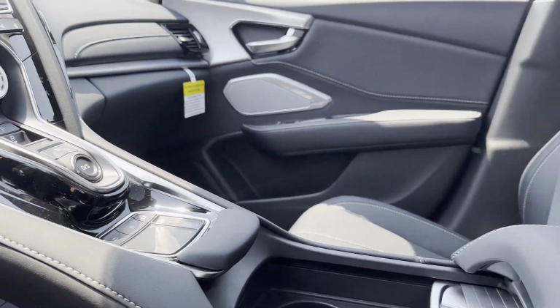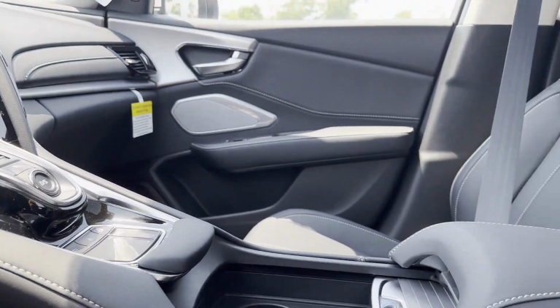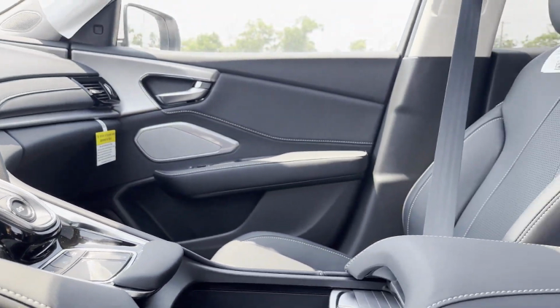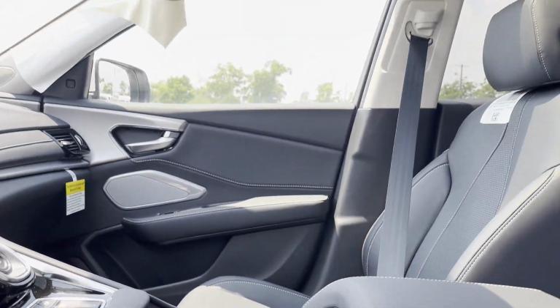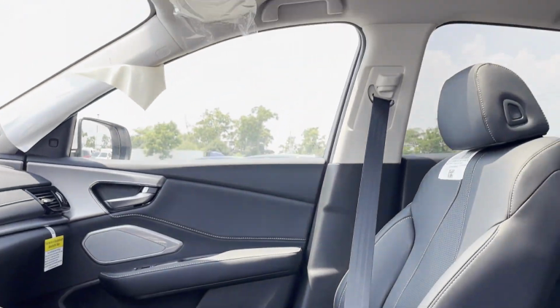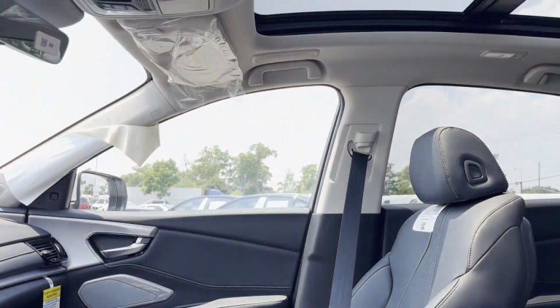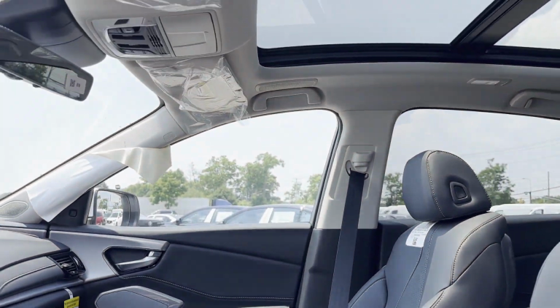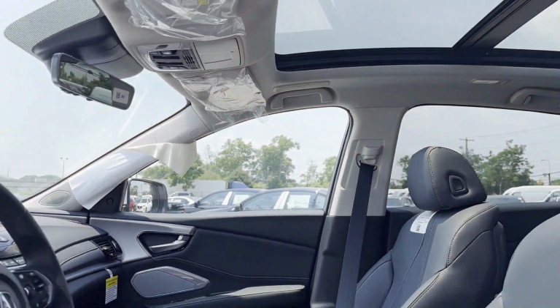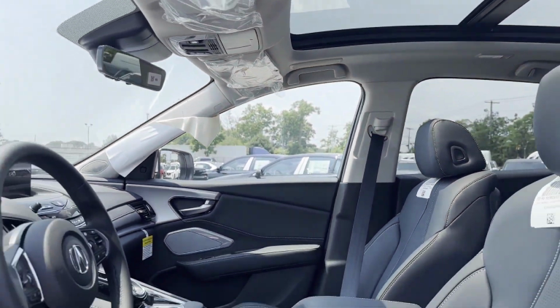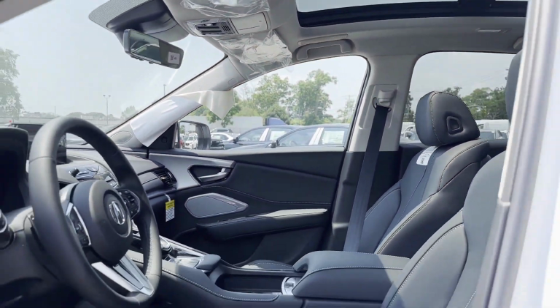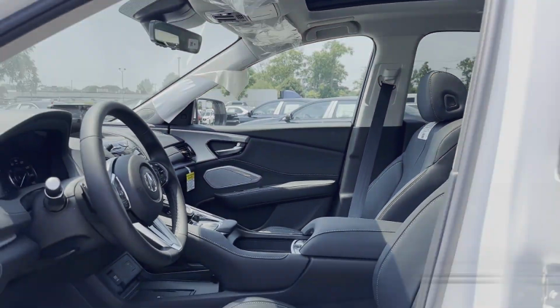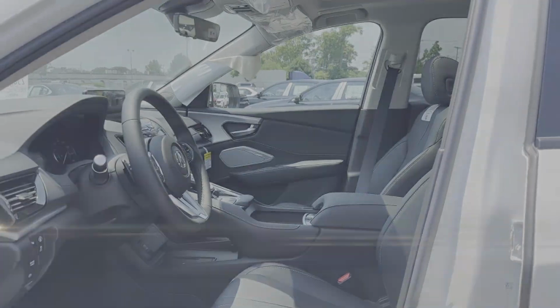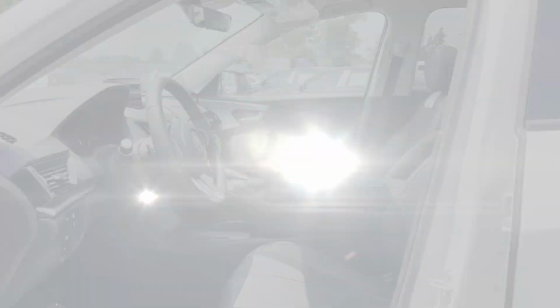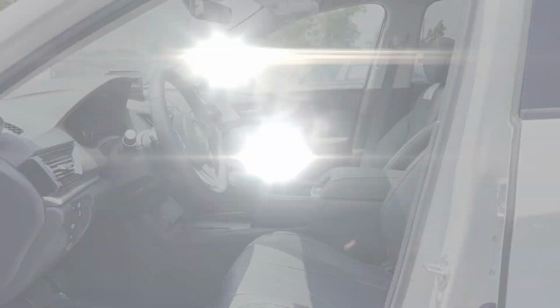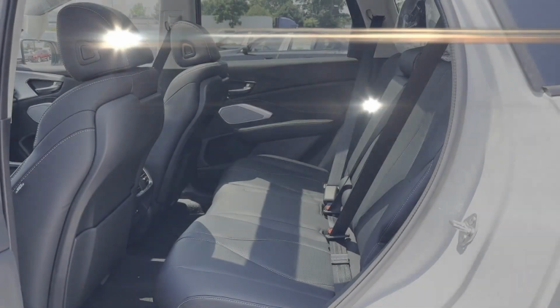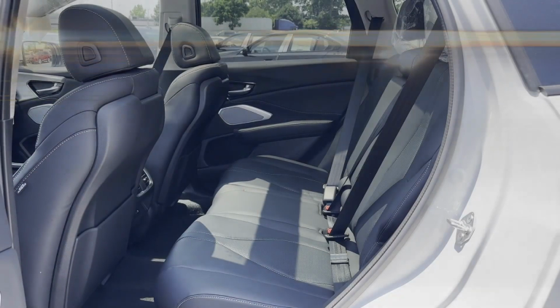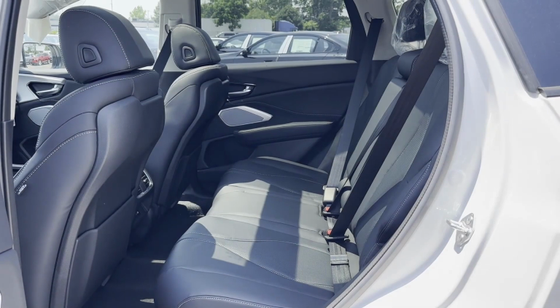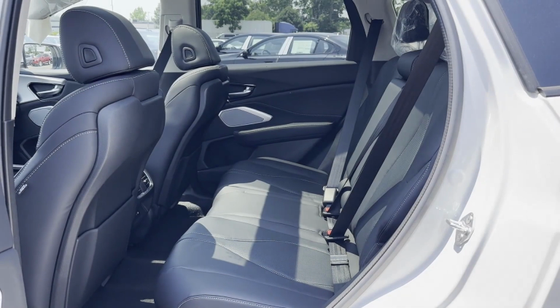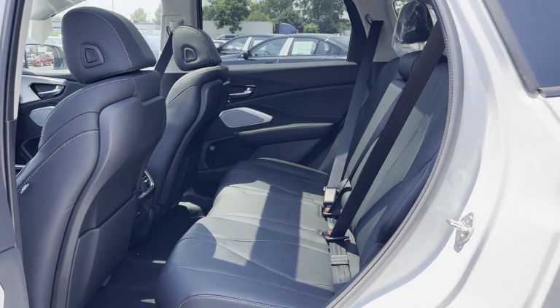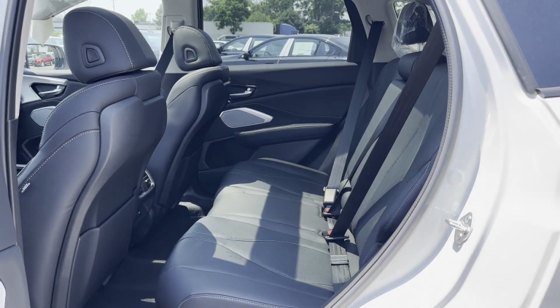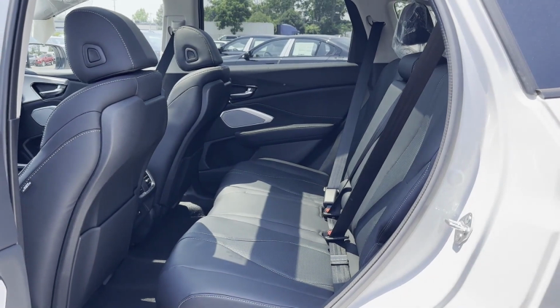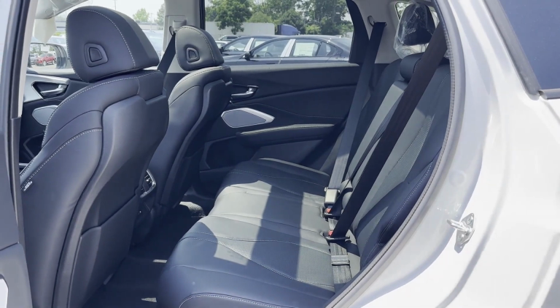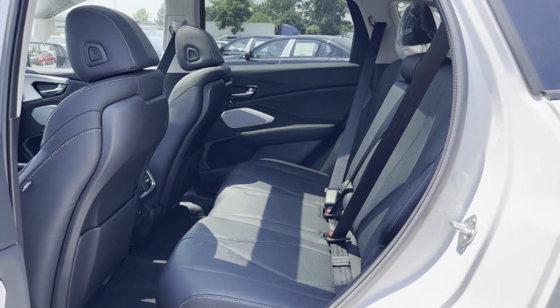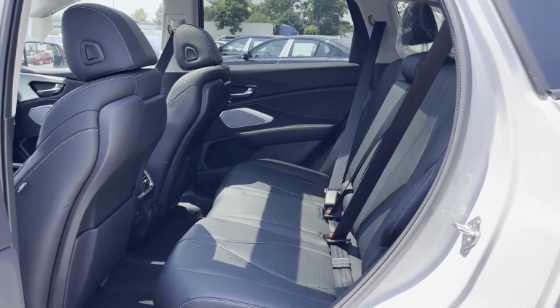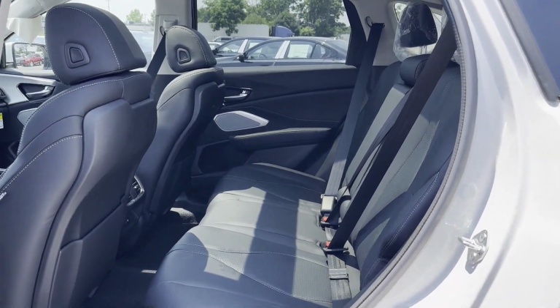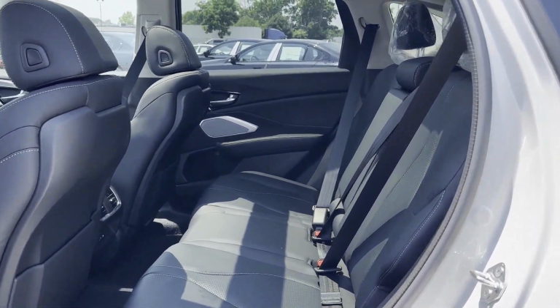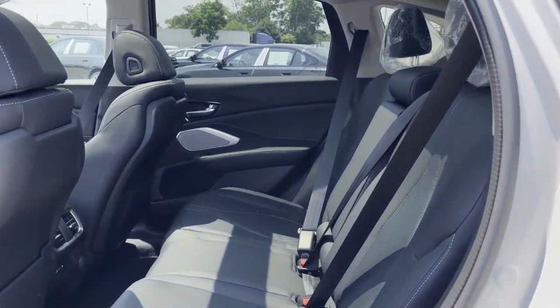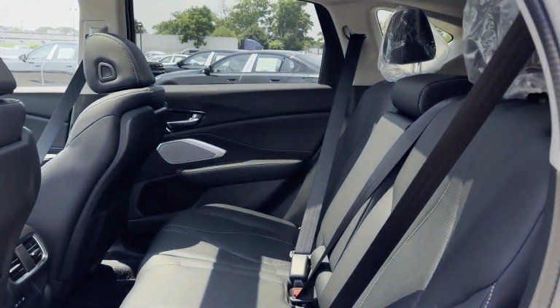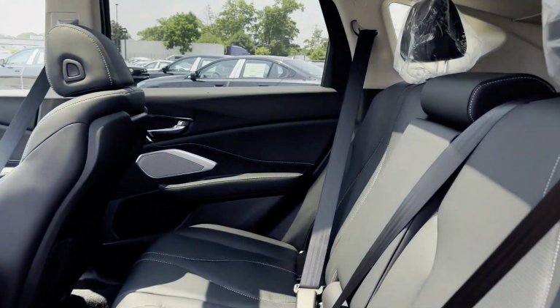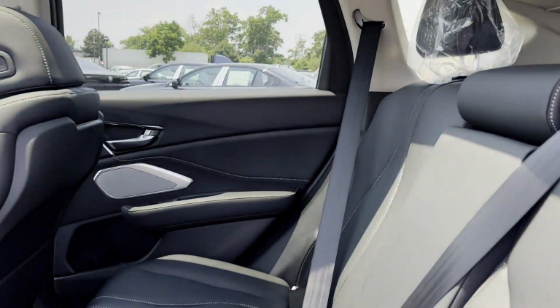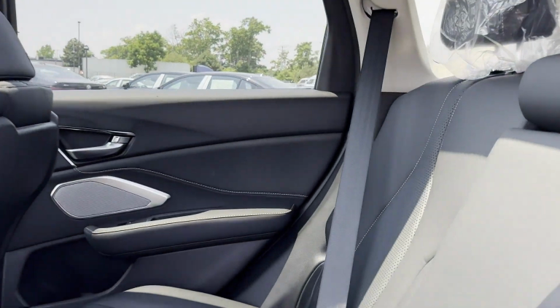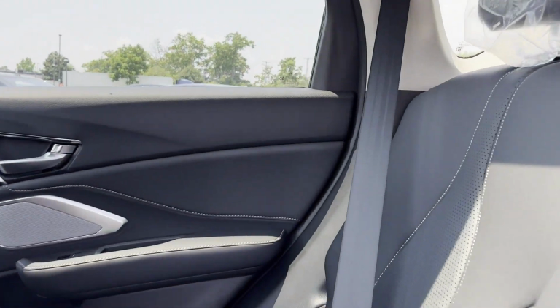Leather seats, panoramic roof, moonroof, backup camera, passenger seat adjustable lumbar support, and memory seat.